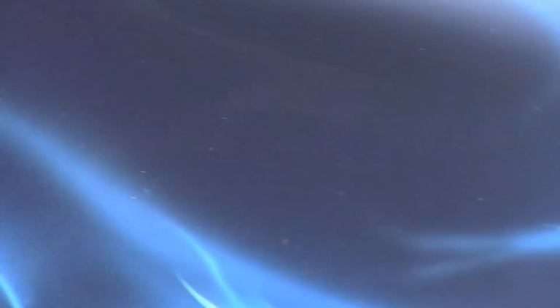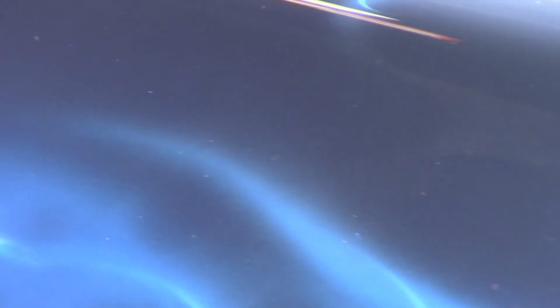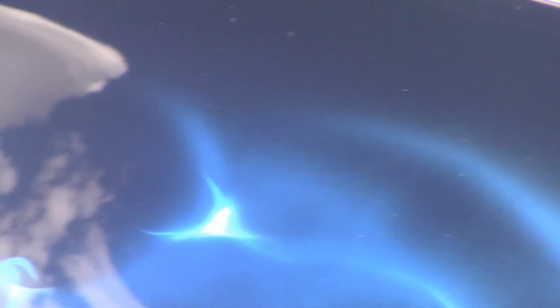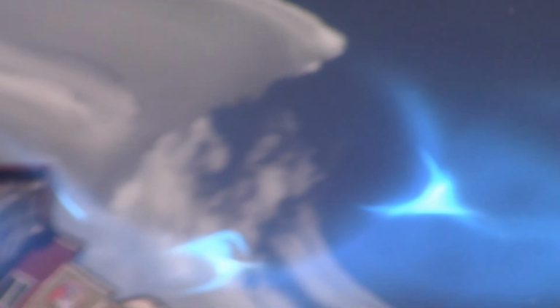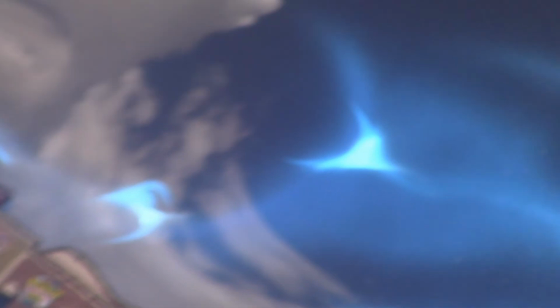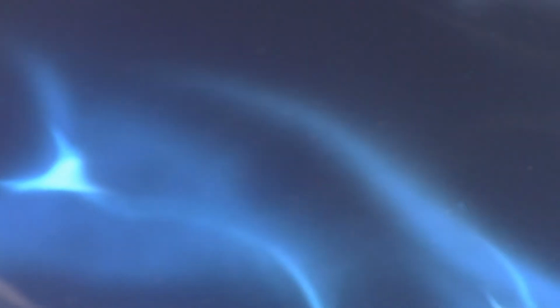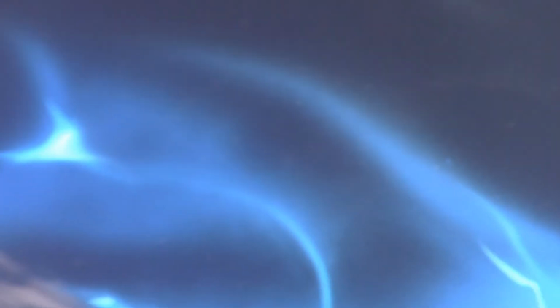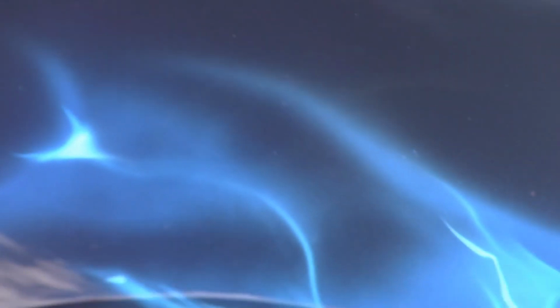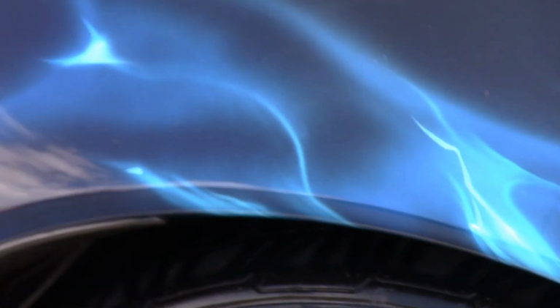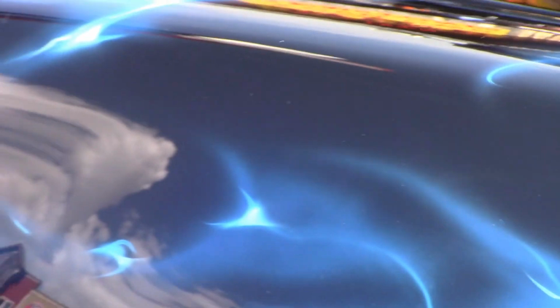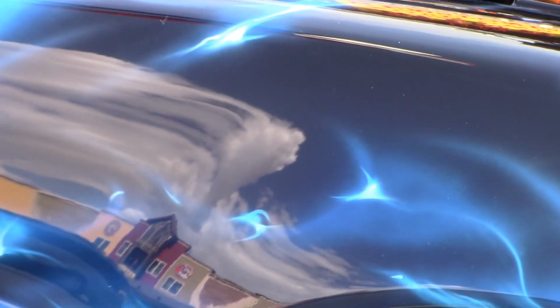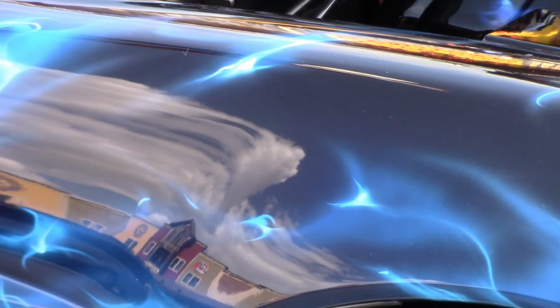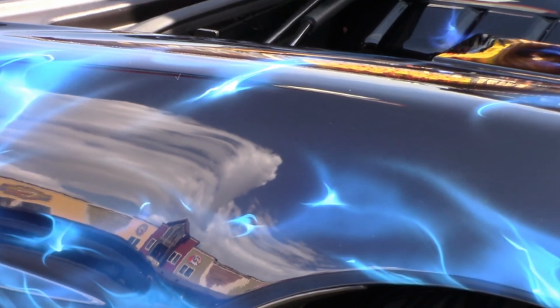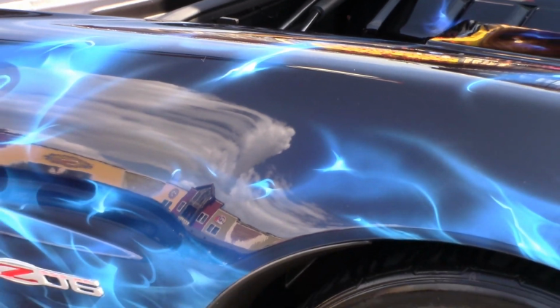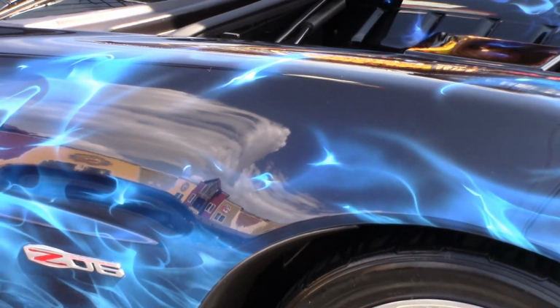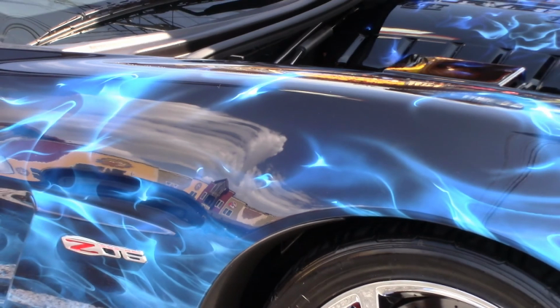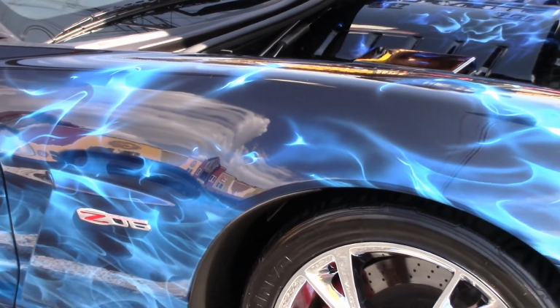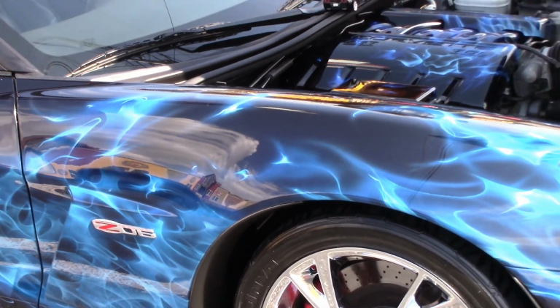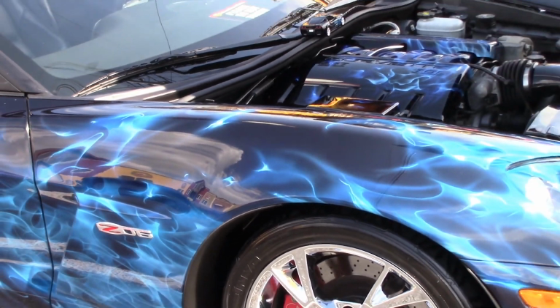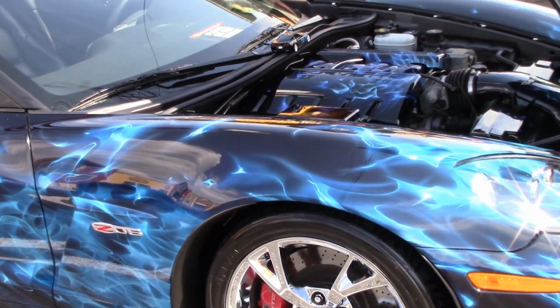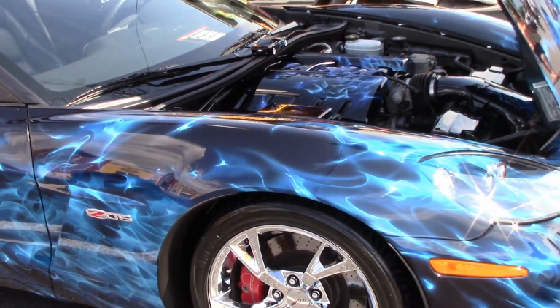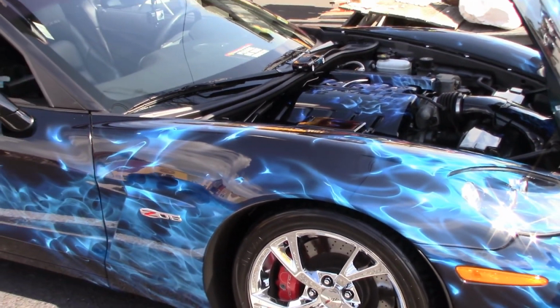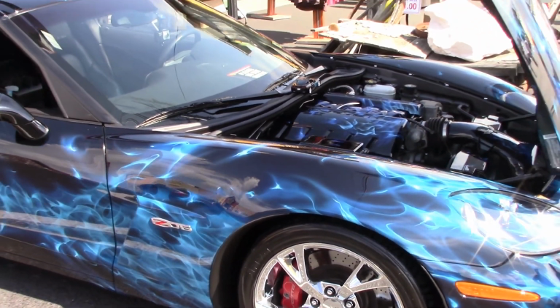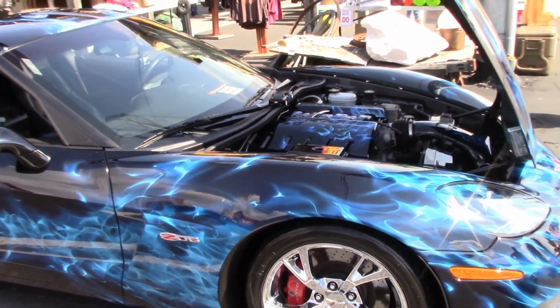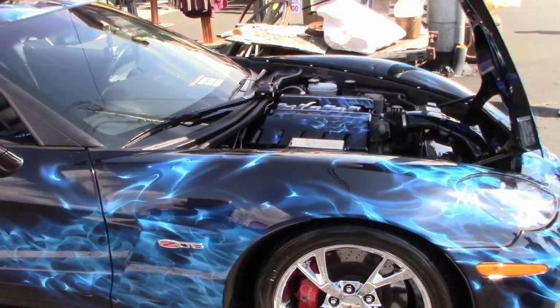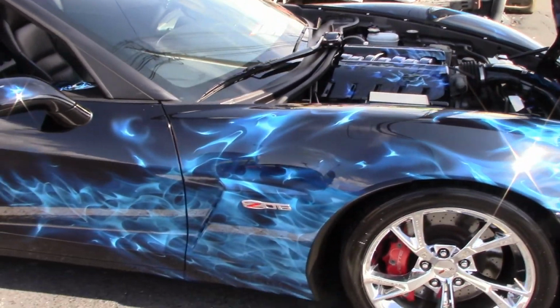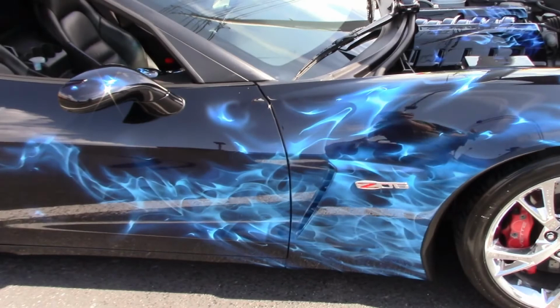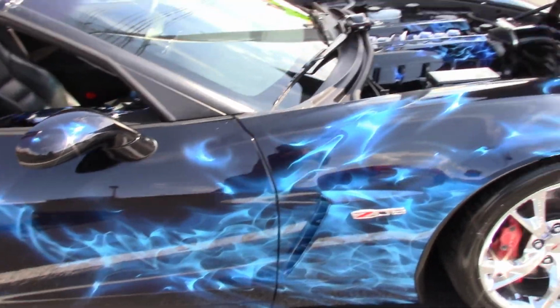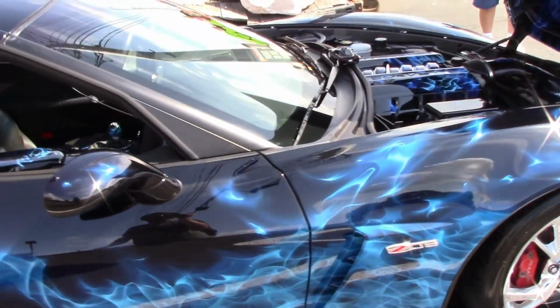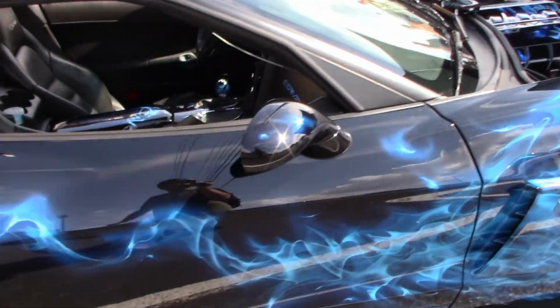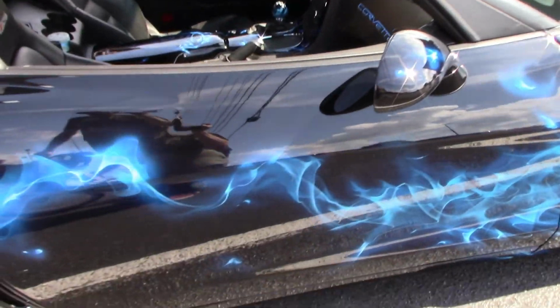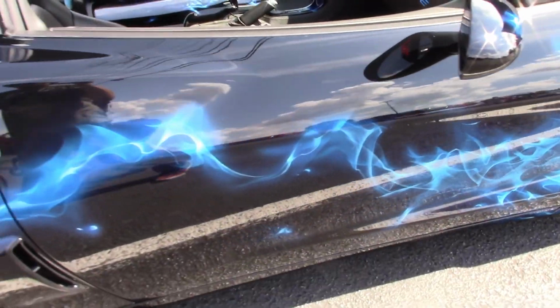I want to get it all night planned, and then there's other things we want to do to it — it'll be over the wintertime. Z06 Corvette. Beautiful, beautiful paint job. Really nice. Oh, the interior matches — look!